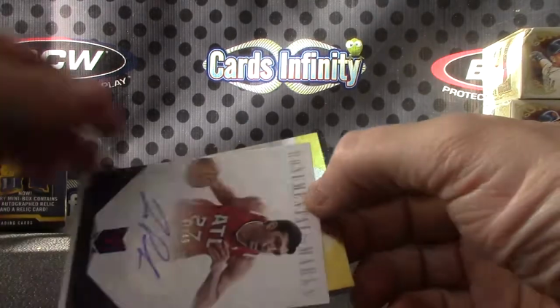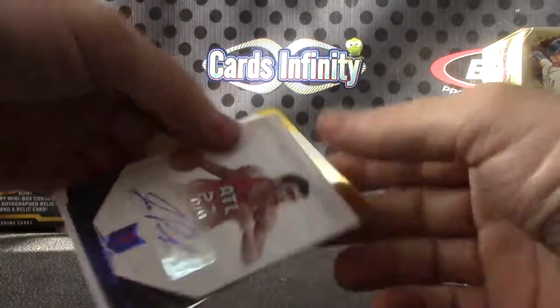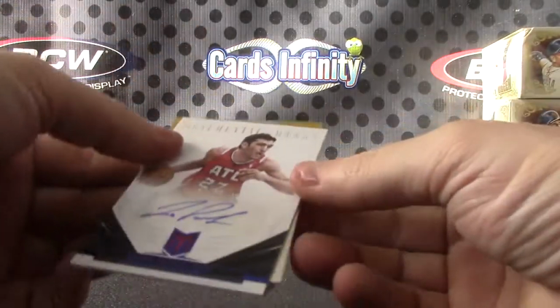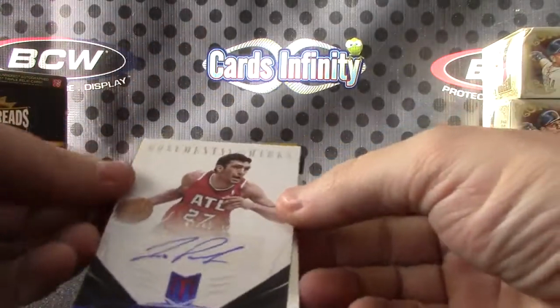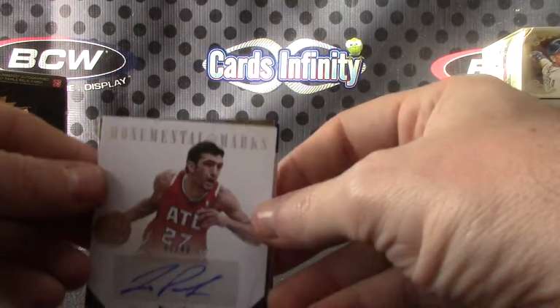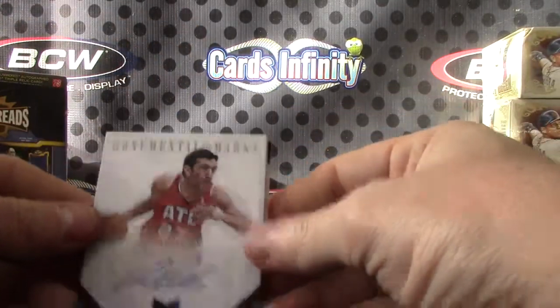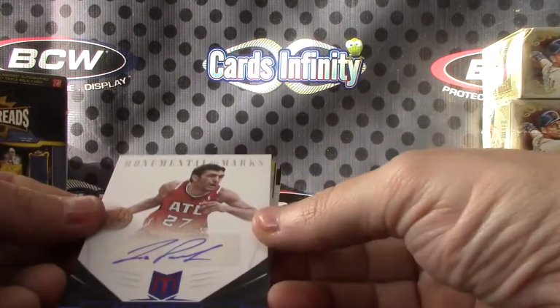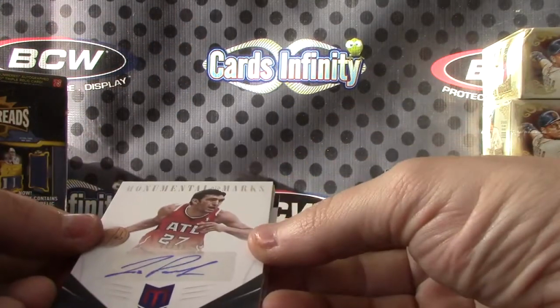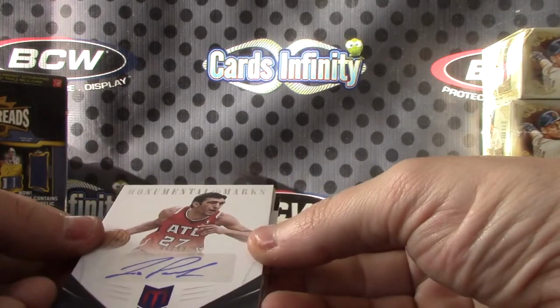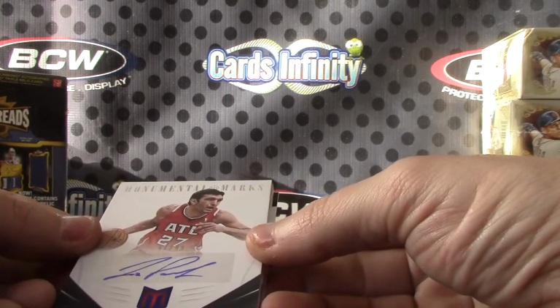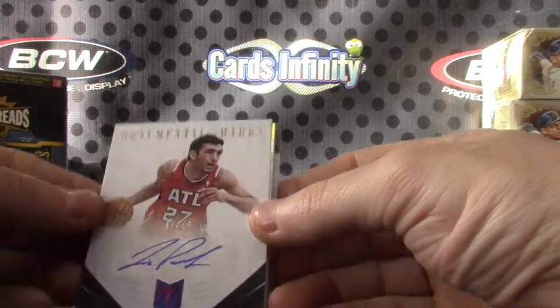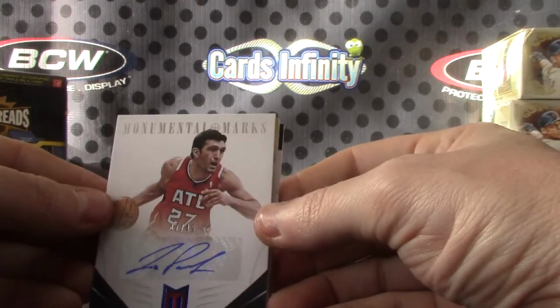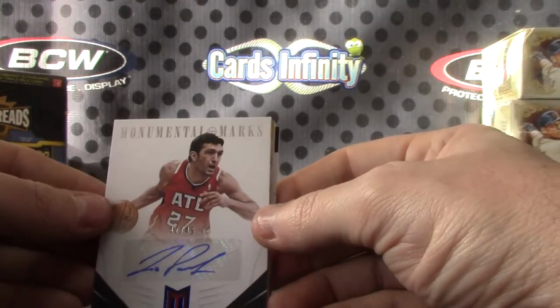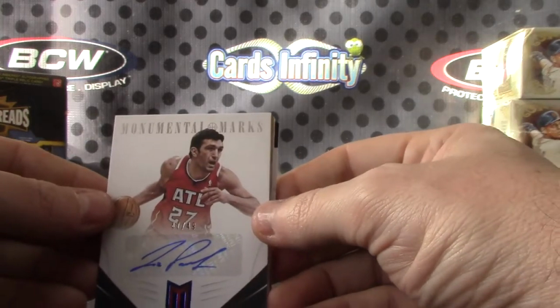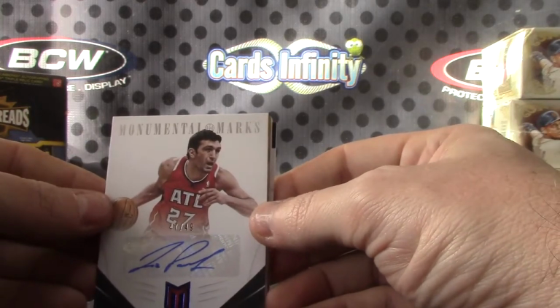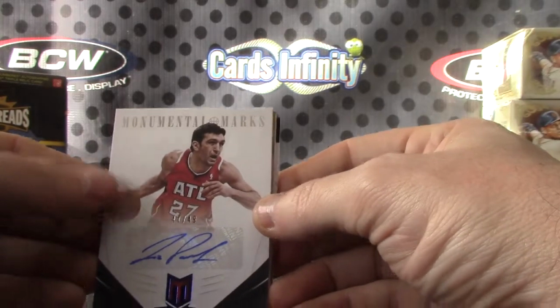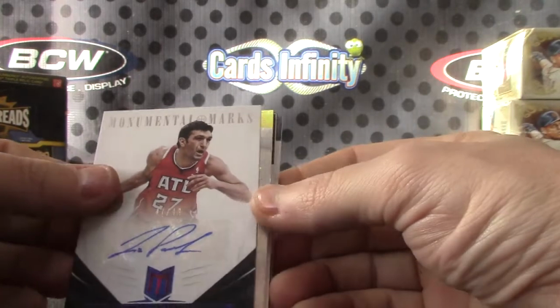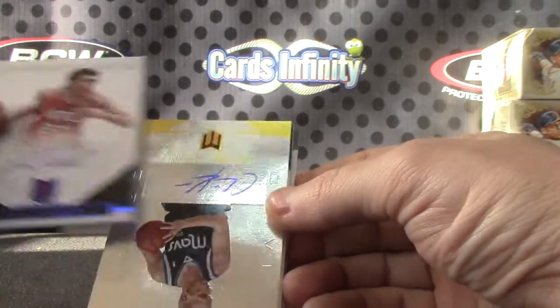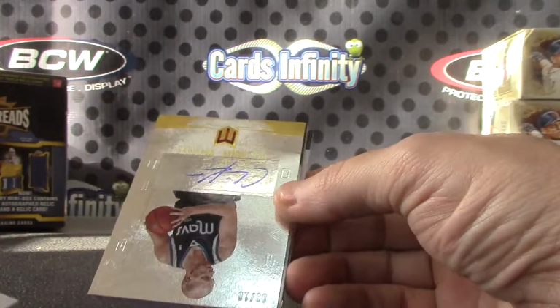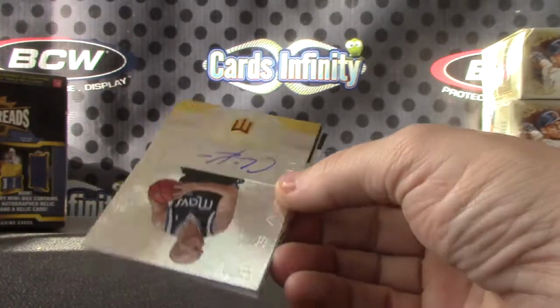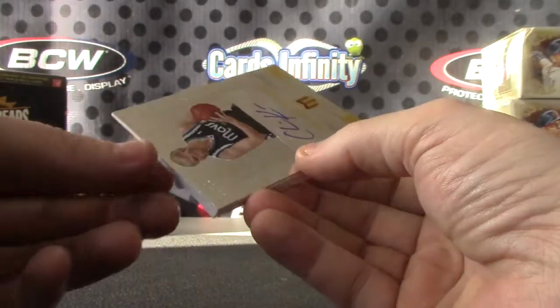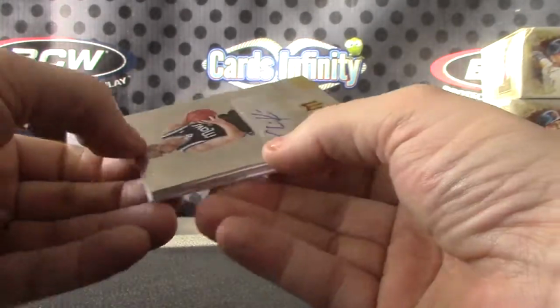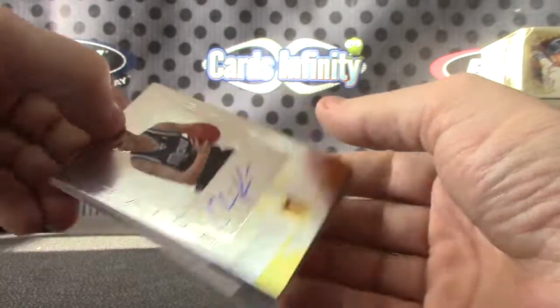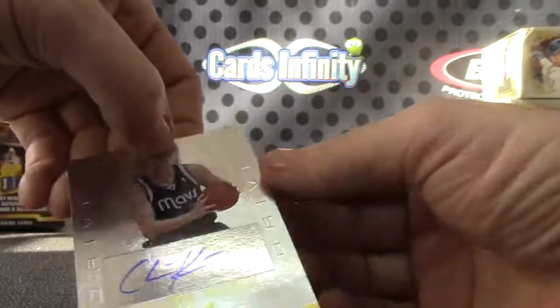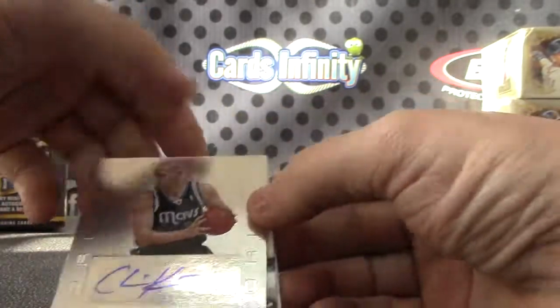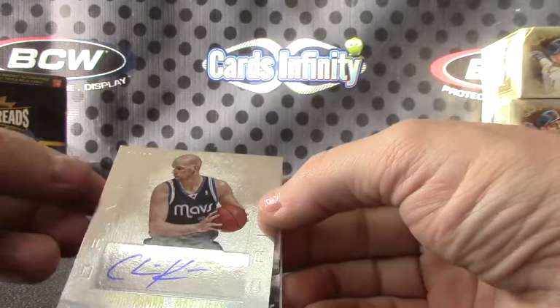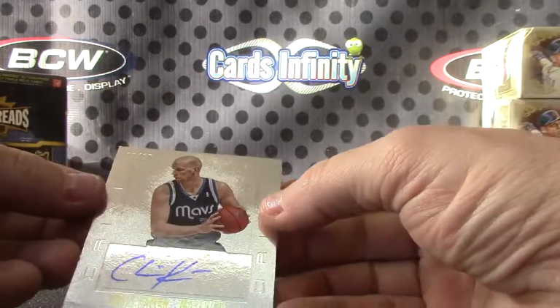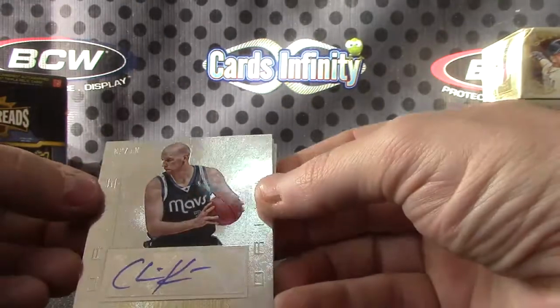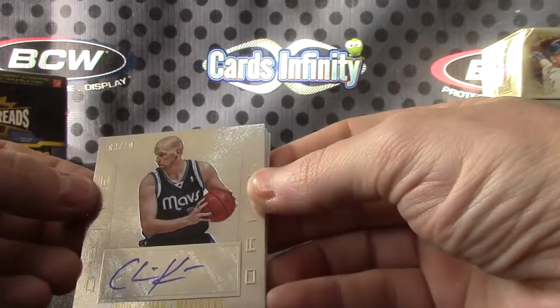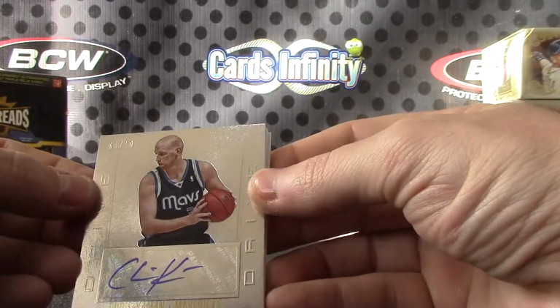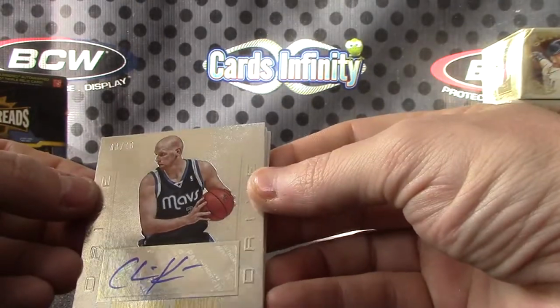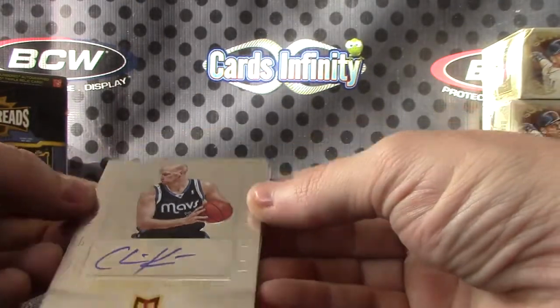Flip and turn — number two forty-nine. Zaza Pachulia. Okay, back — number two, only ten on this one, nine of ten. Chris Kaman.